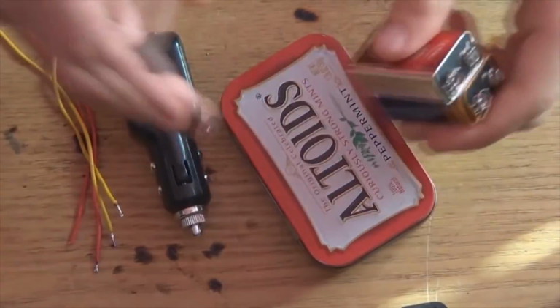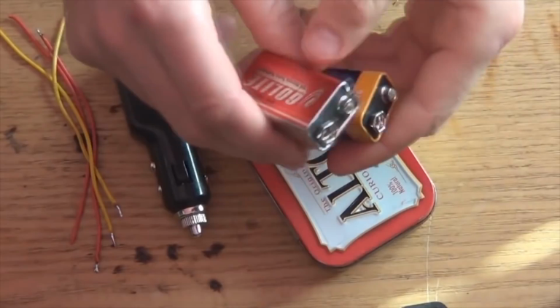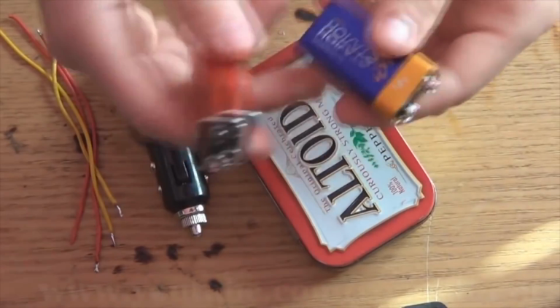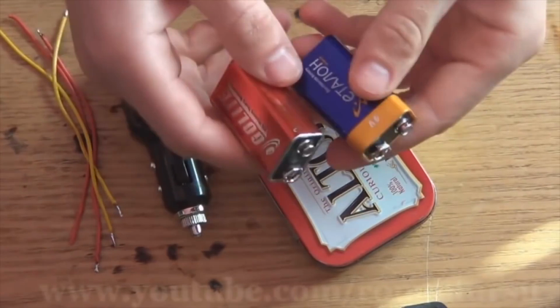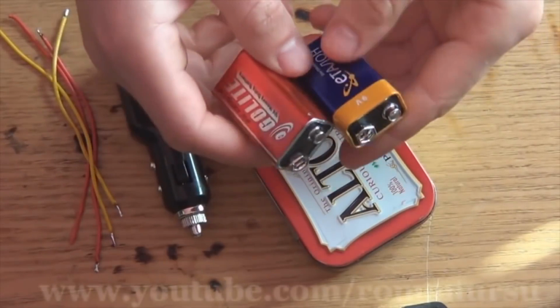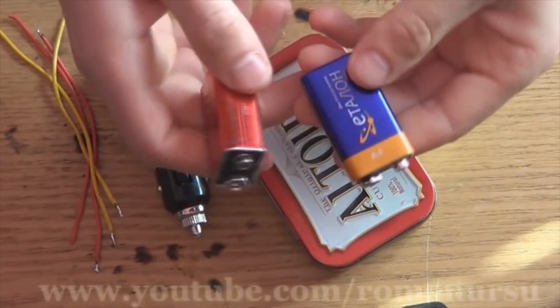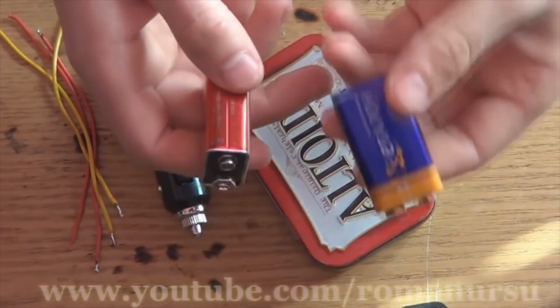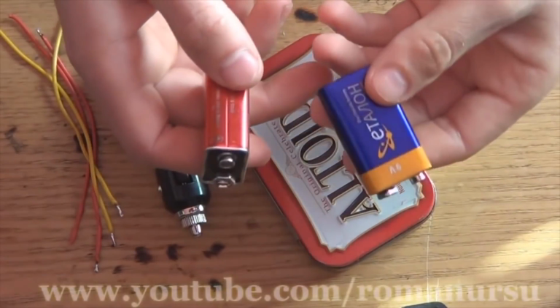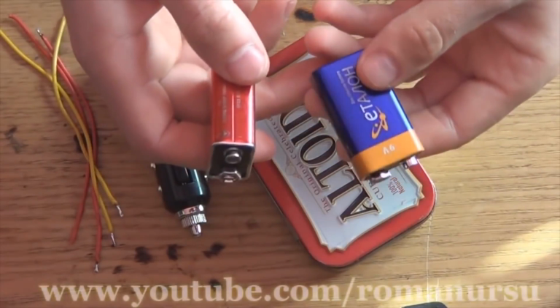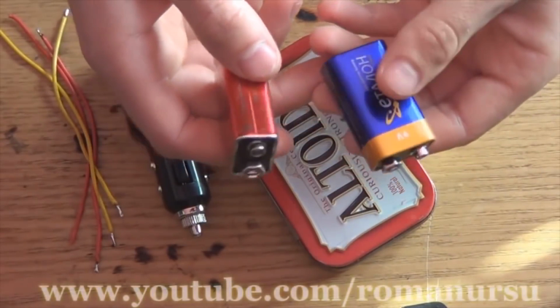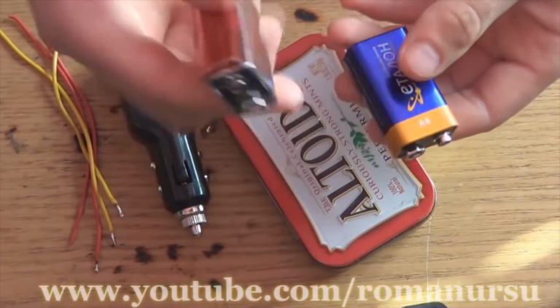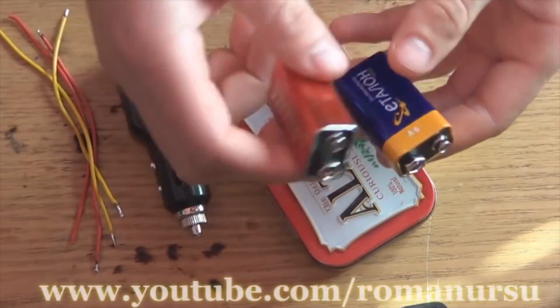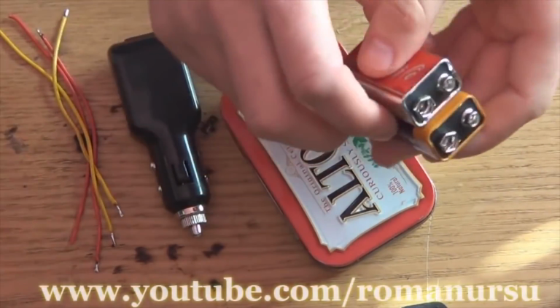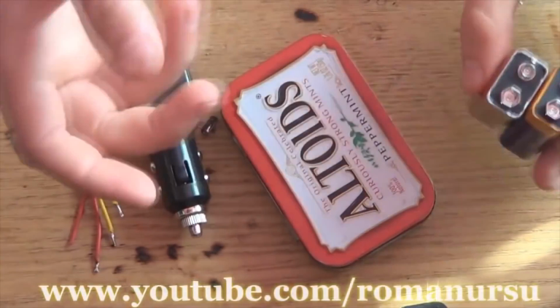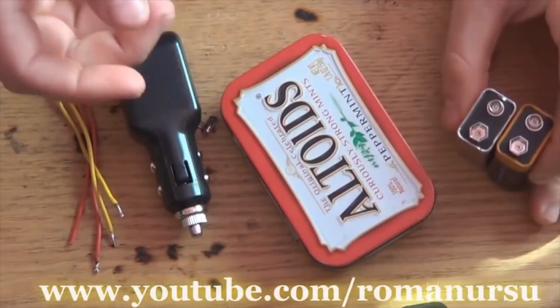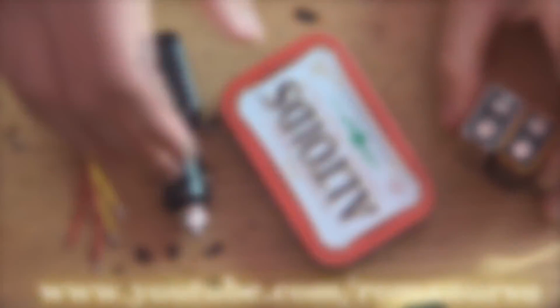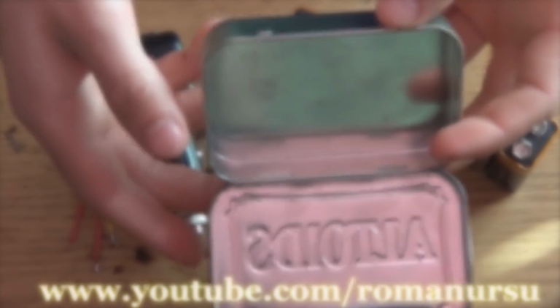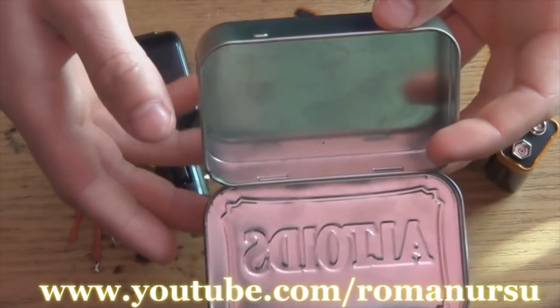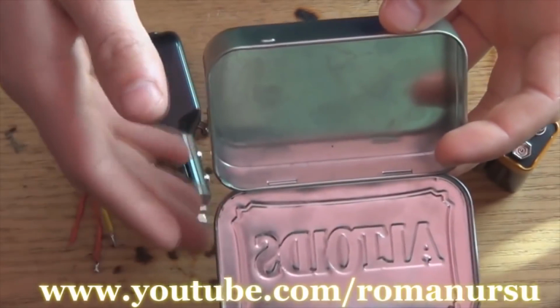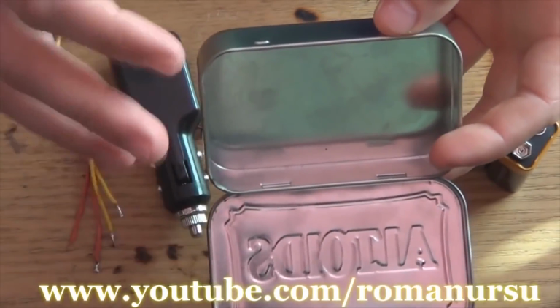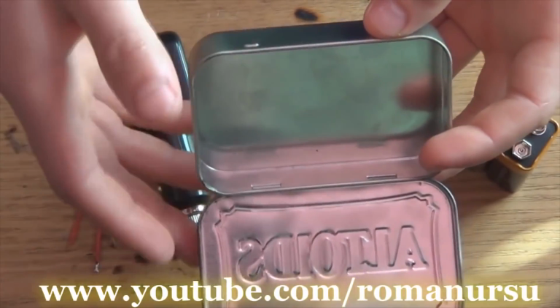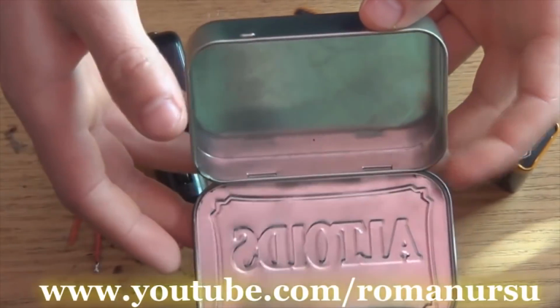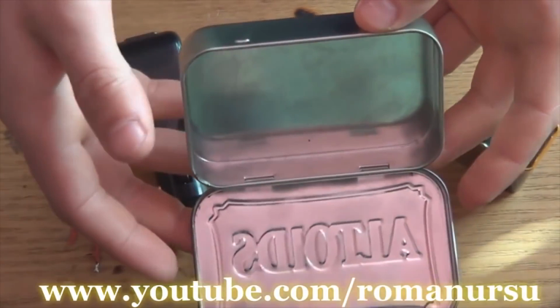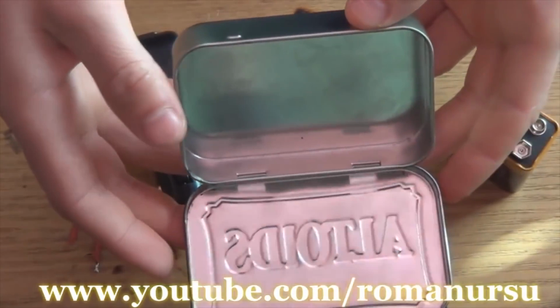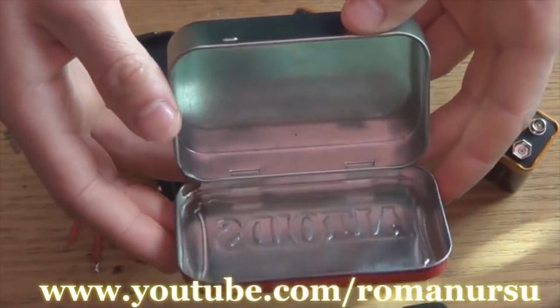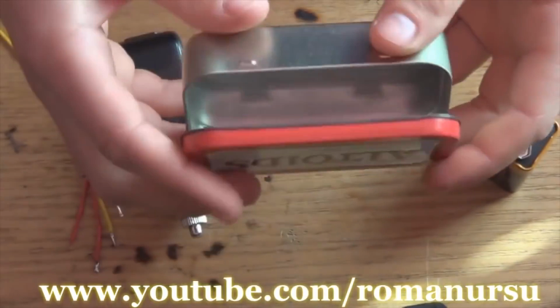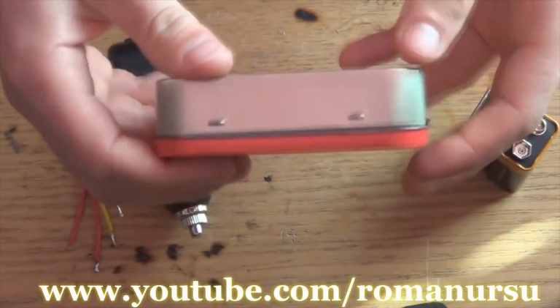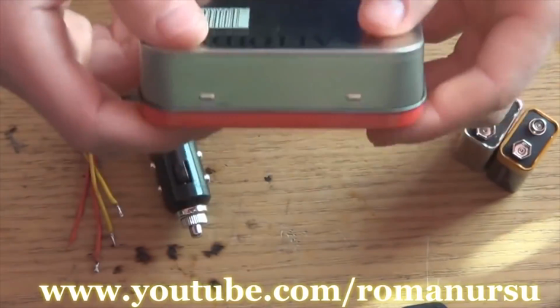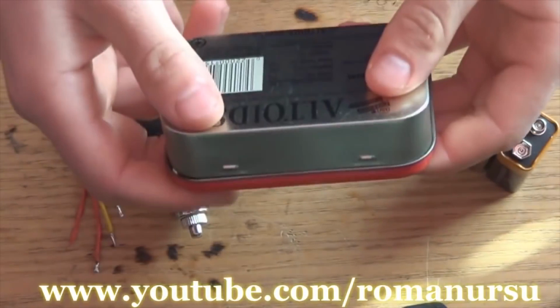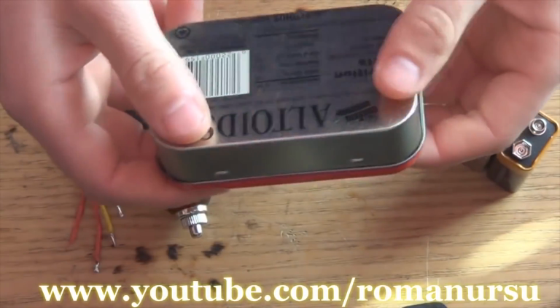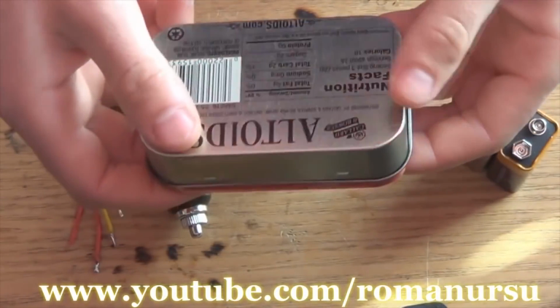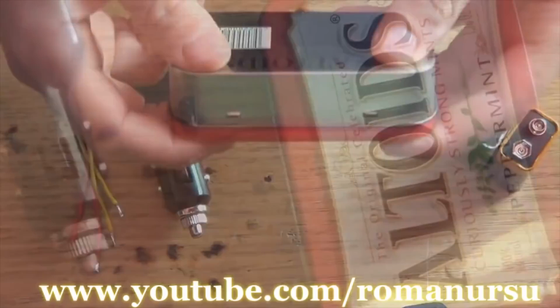So, we take two 9V batteries. One should be good and another may be used. All the parts will go in the box. You may choose any box you've got, but I took one from Candy's.